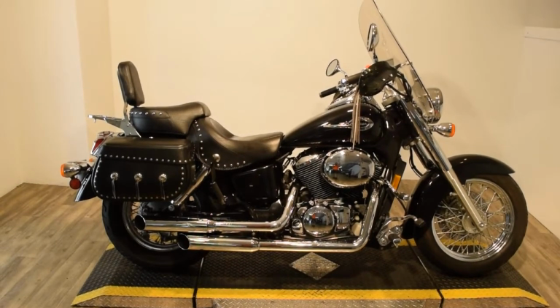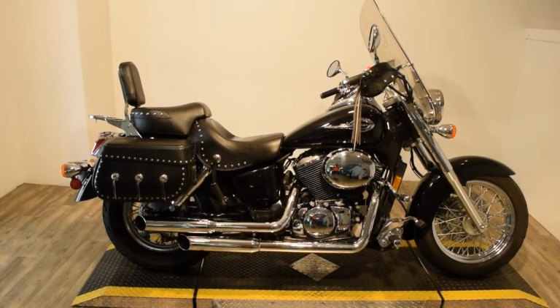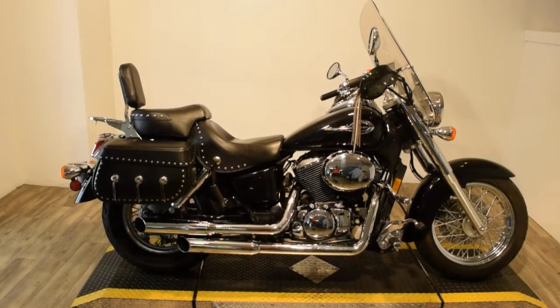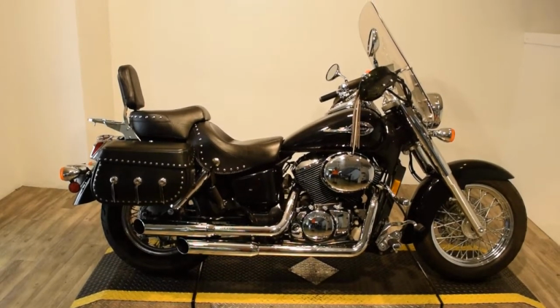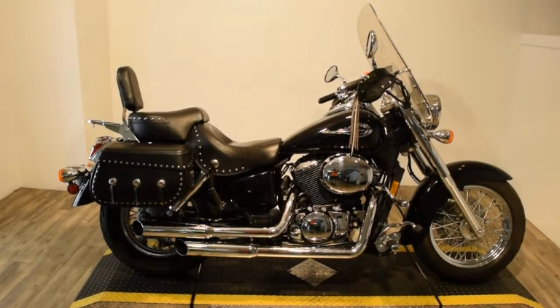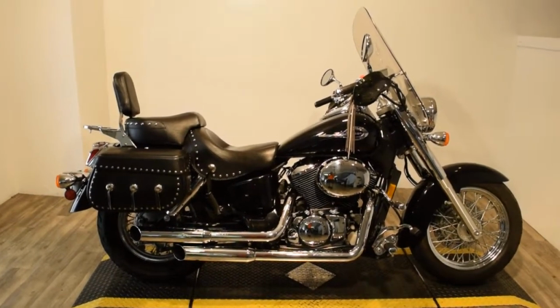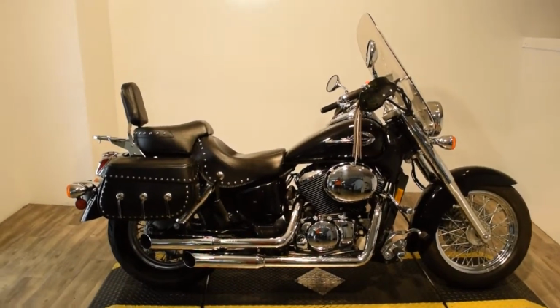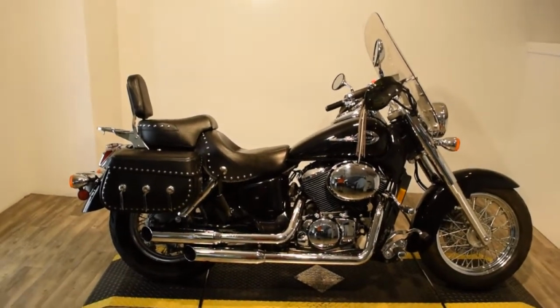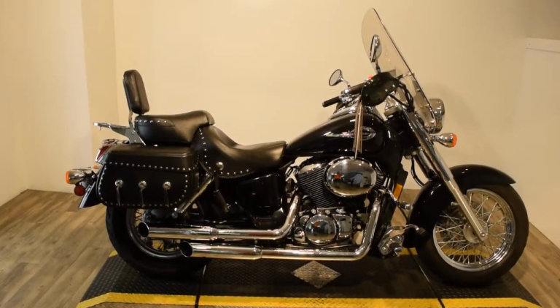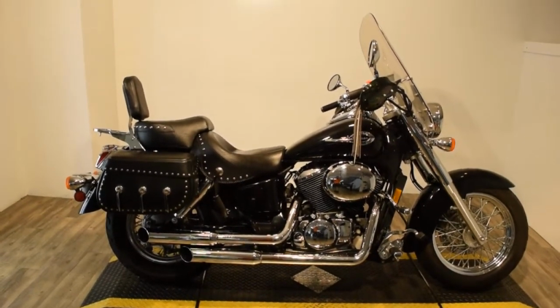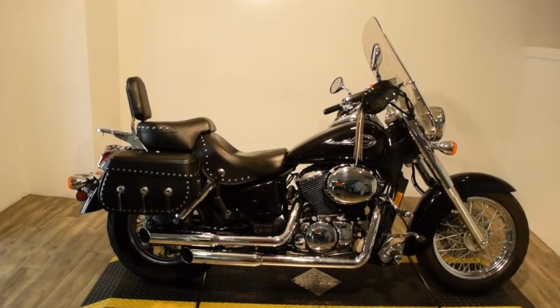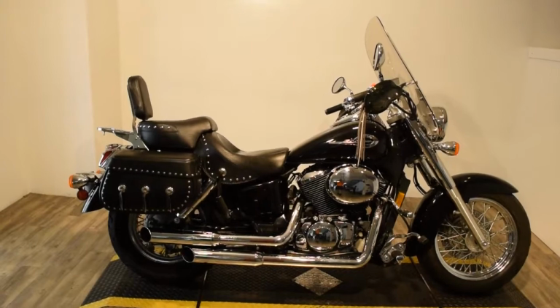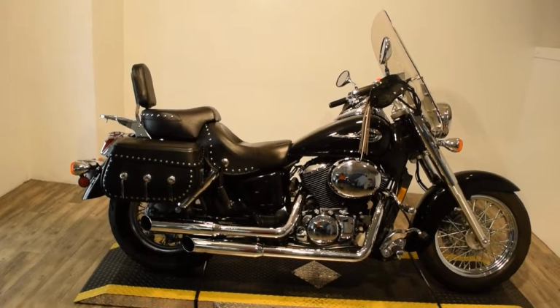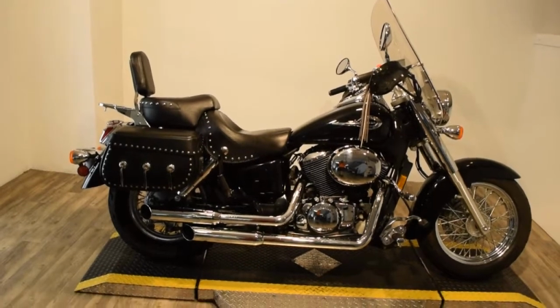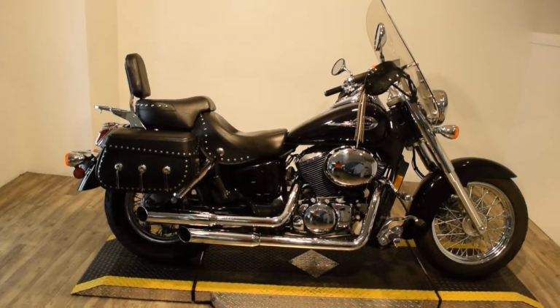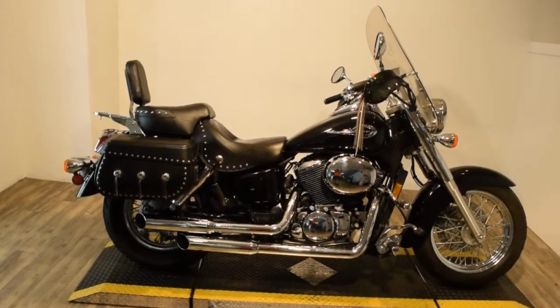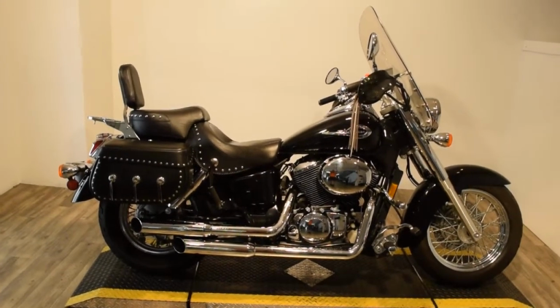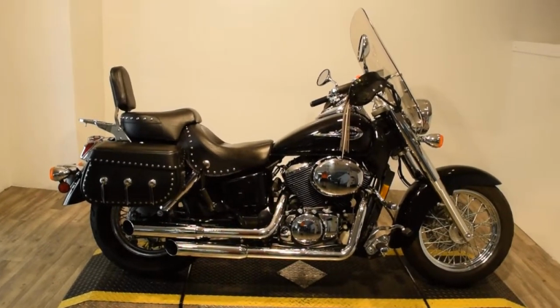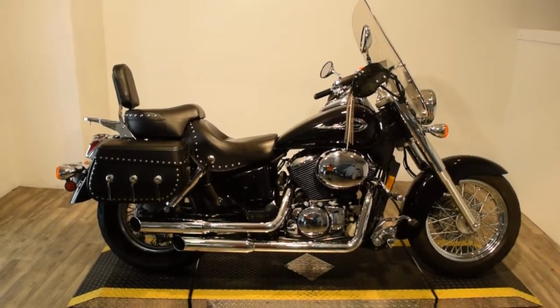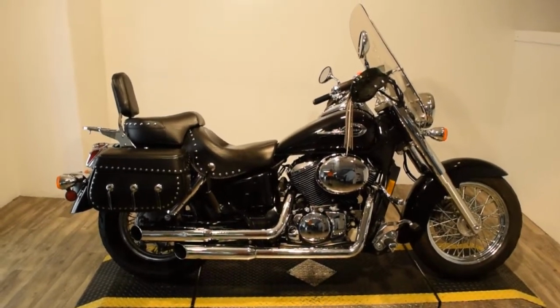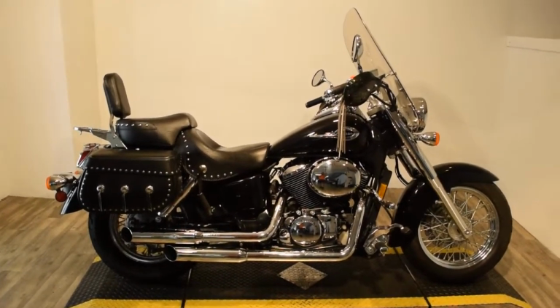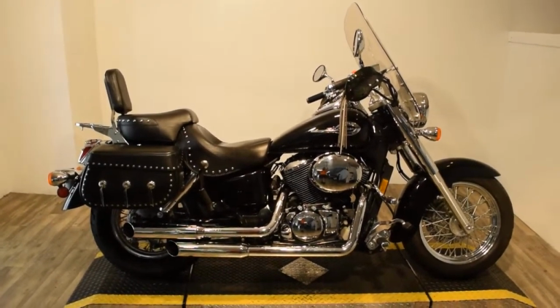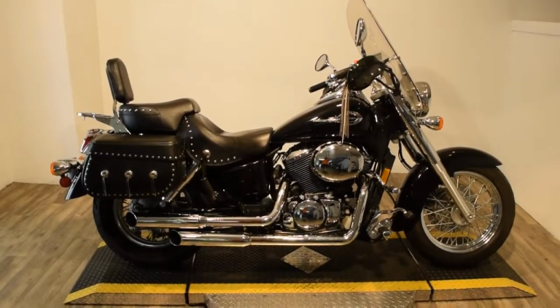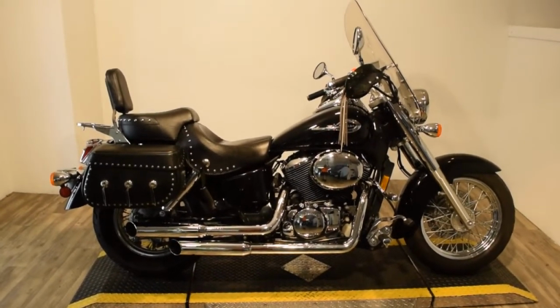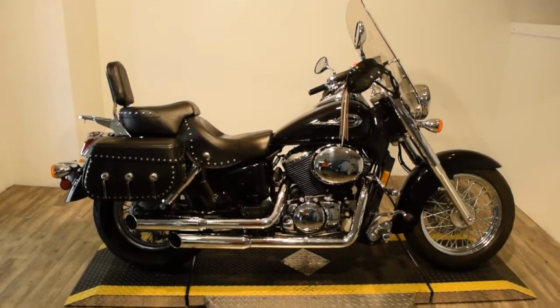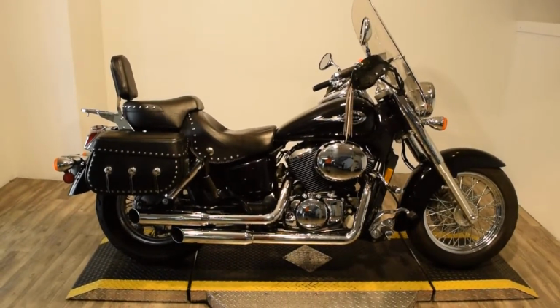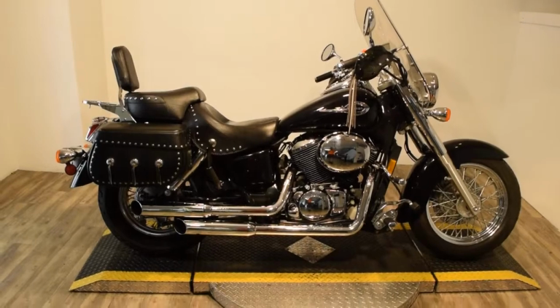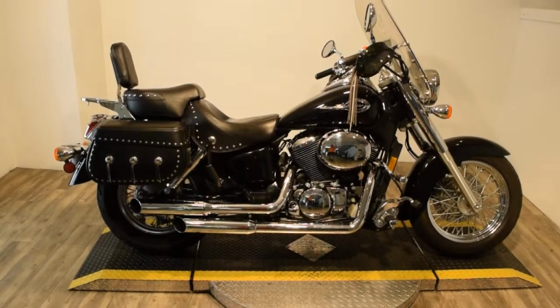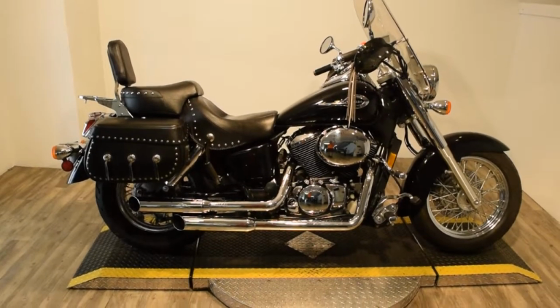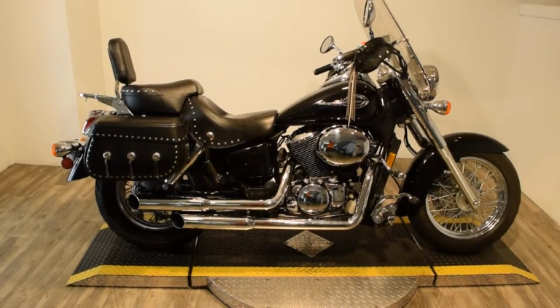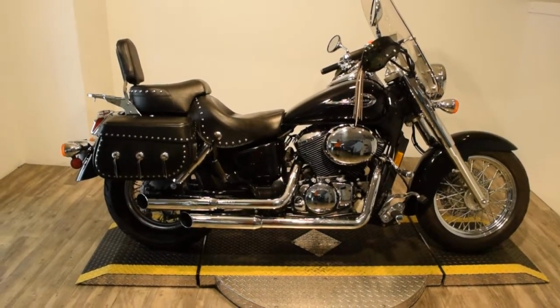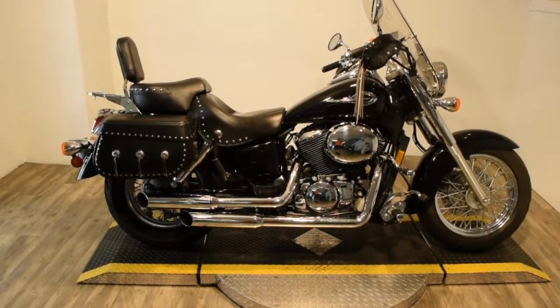Monster Power Sports is offering this 2002 Honda Shadow VT750 Ace. This bike's got a real lot of extras on it. It's got a nice set of Cobra pipes on it.